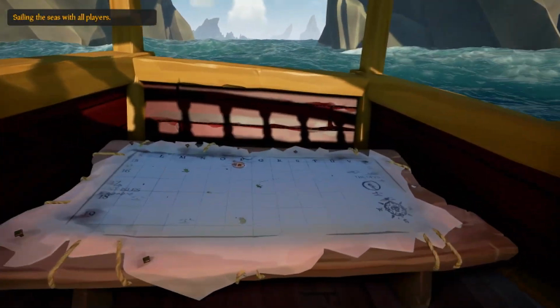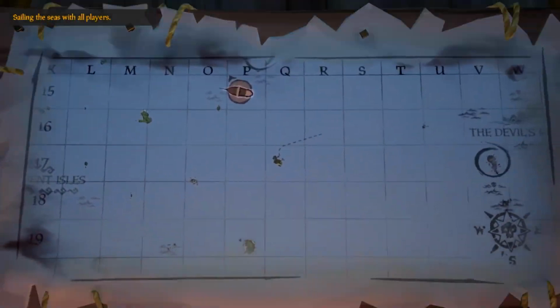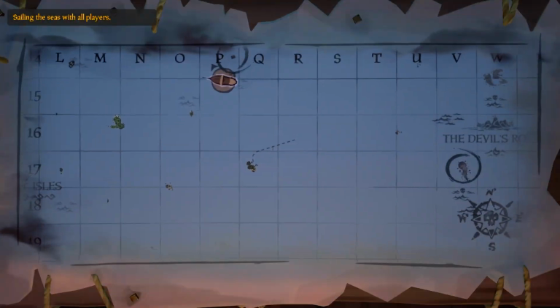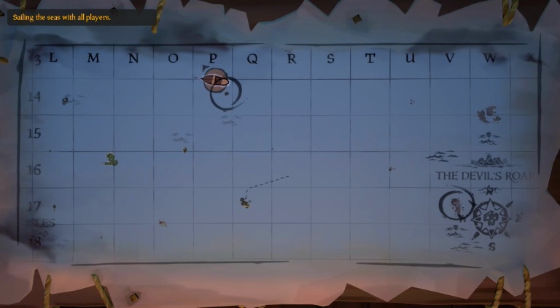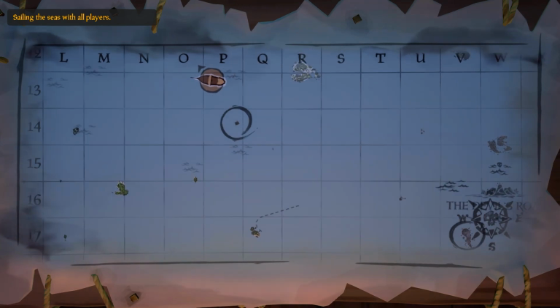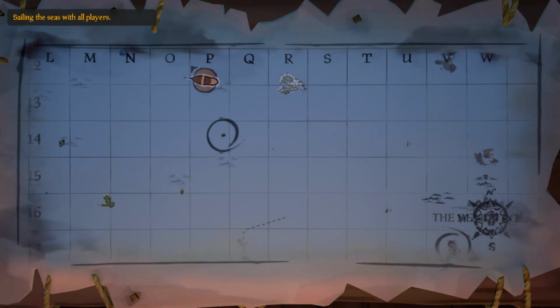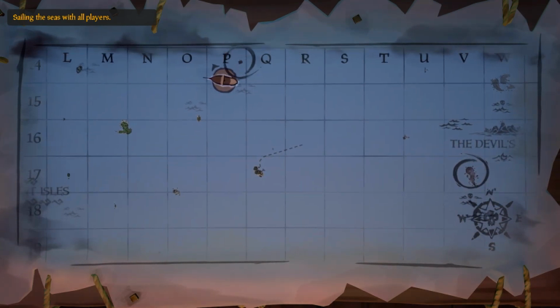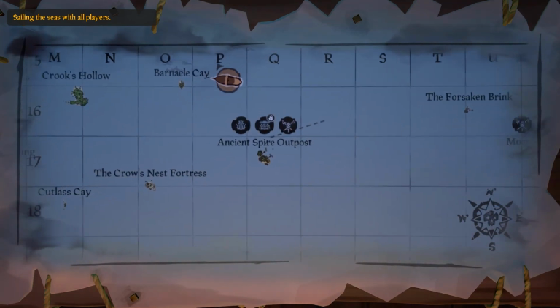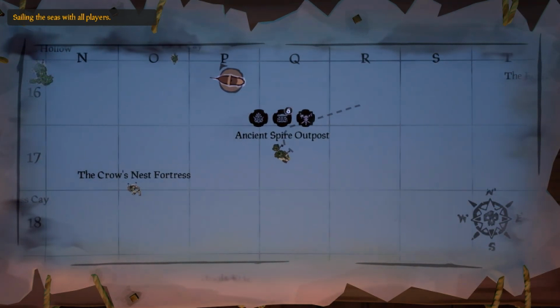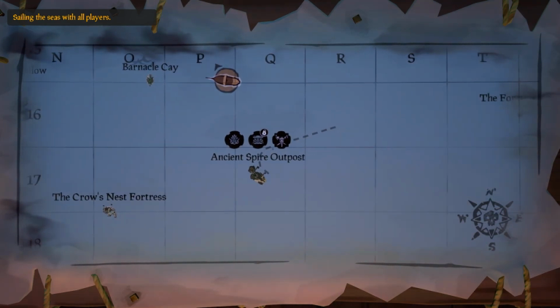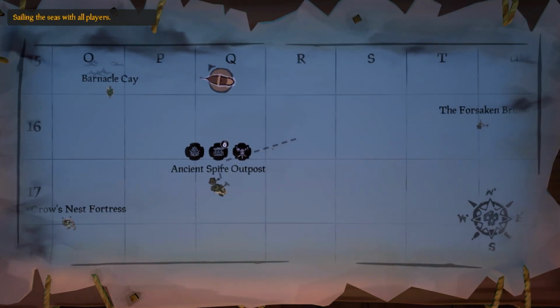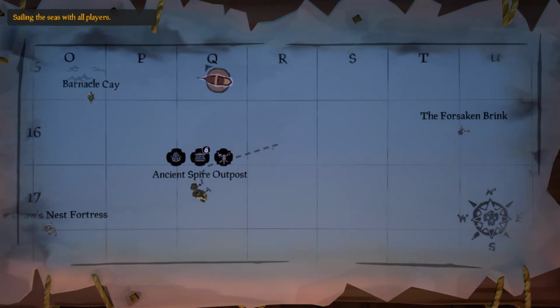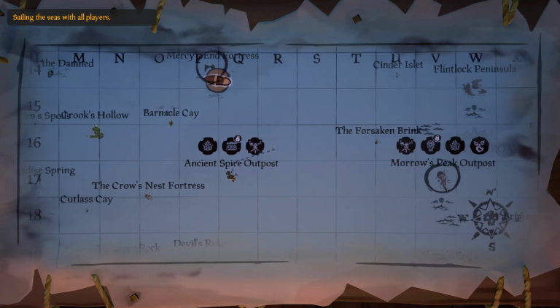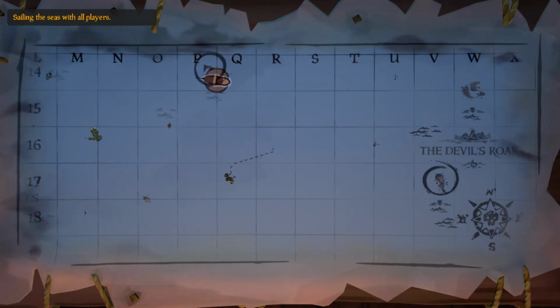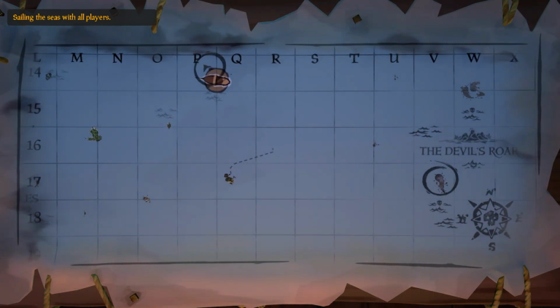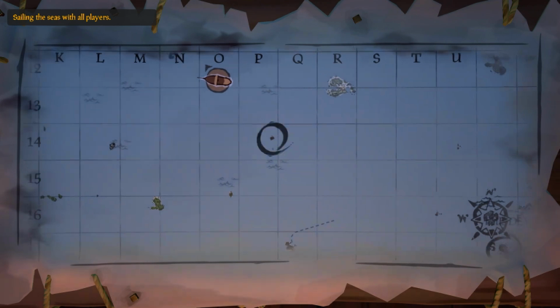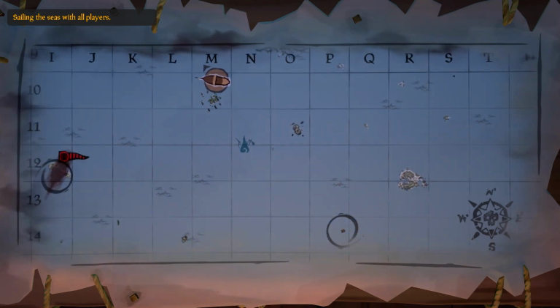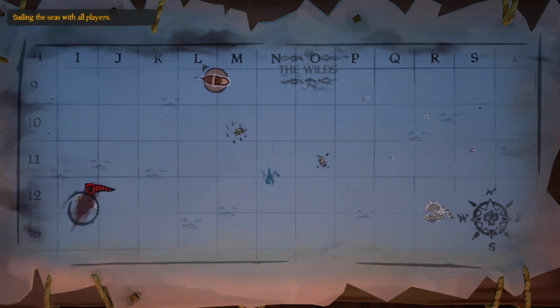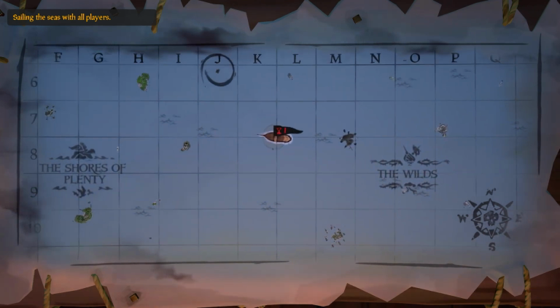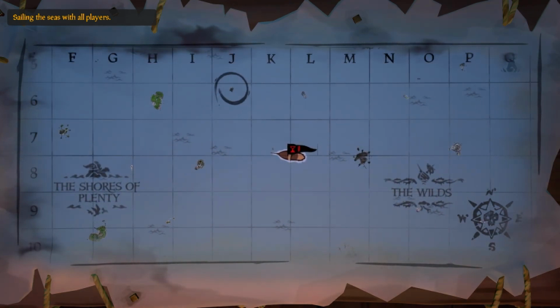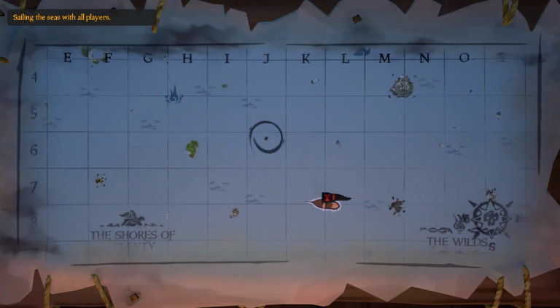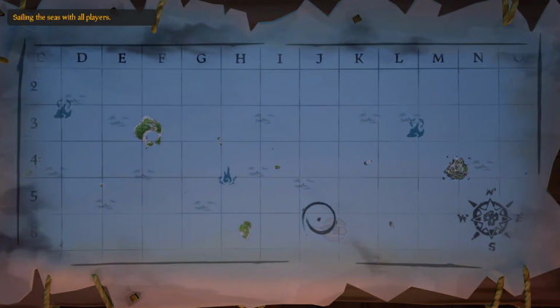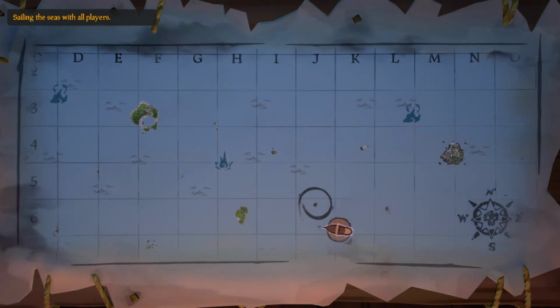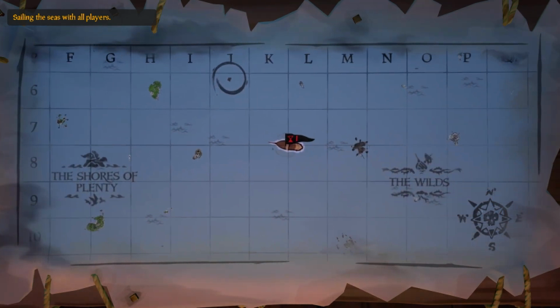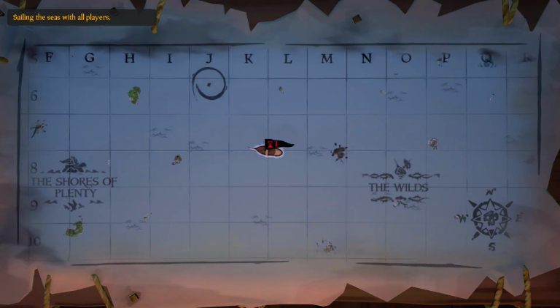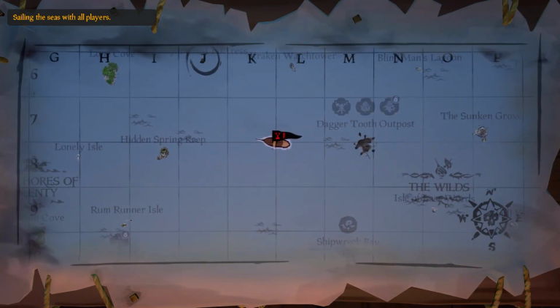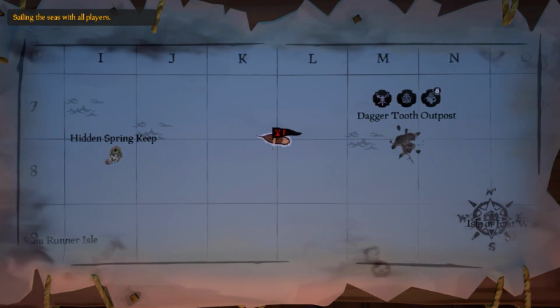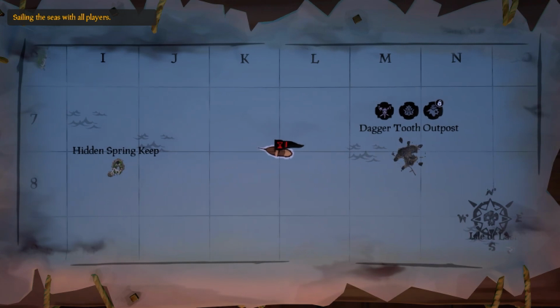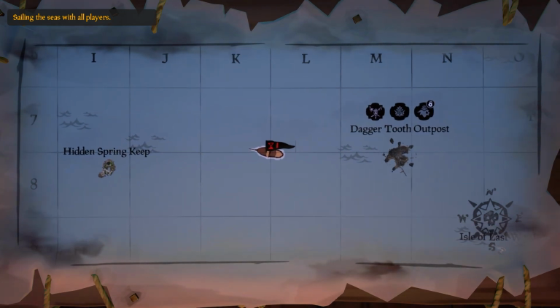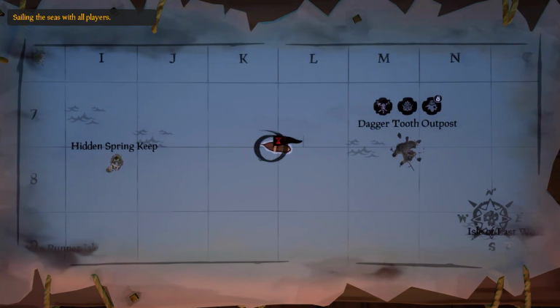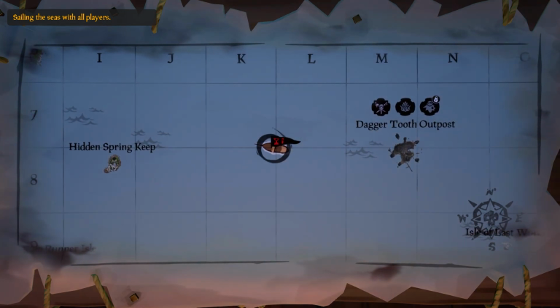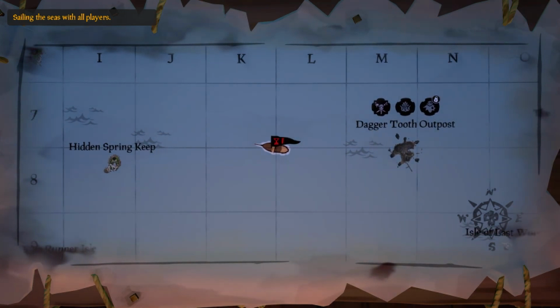This is a nice way to escape from a server that has lots of reapers hunting you, or even if you are a reaper yourself looking for new targets. You can see here — this is where we started at the Ancient Spire Outpost. We went through the portal and came out in a new server right about here, and that is how you server hop in Sea of Thieves.